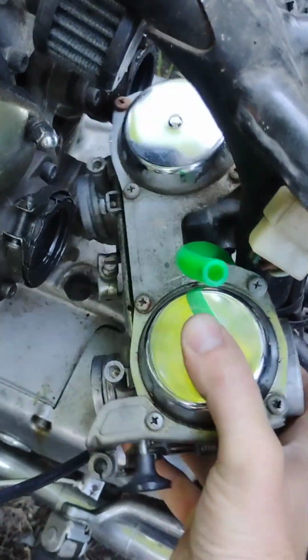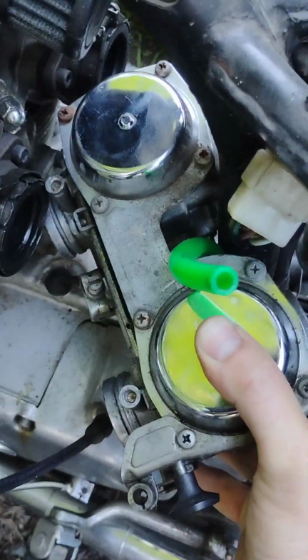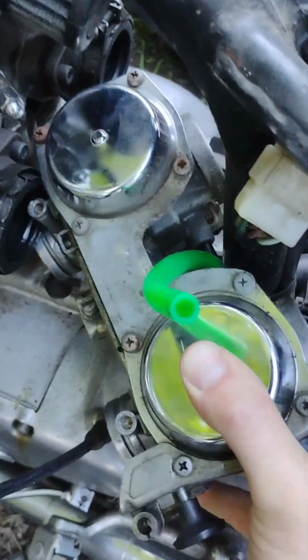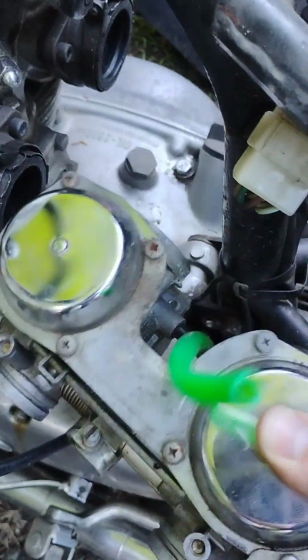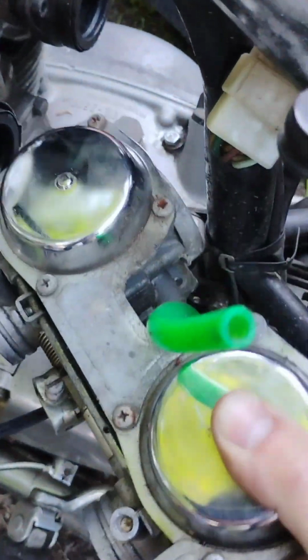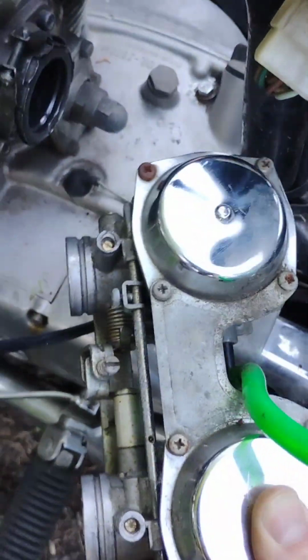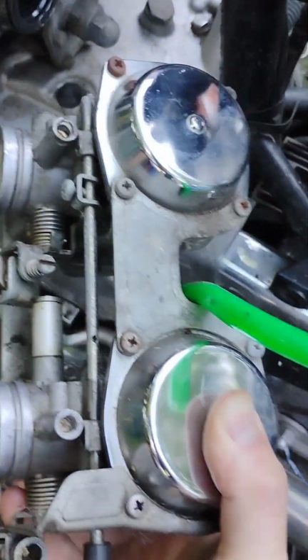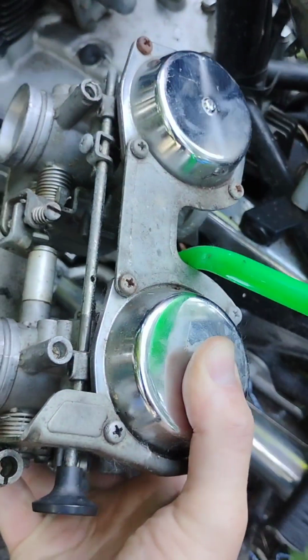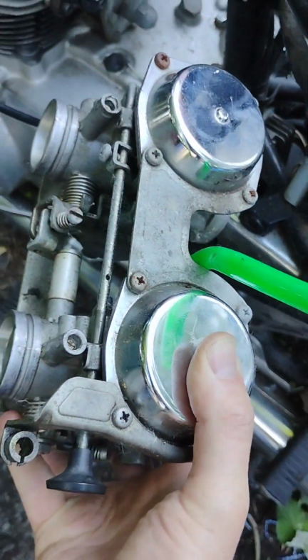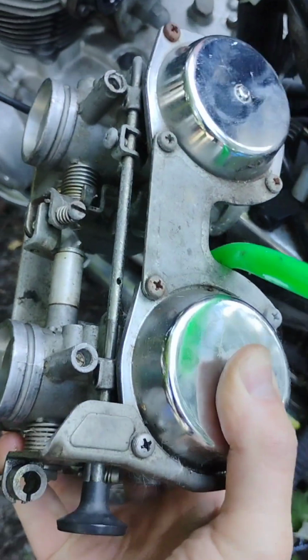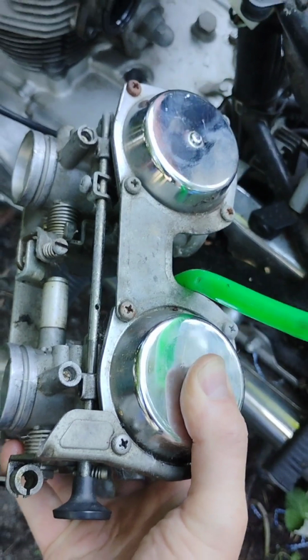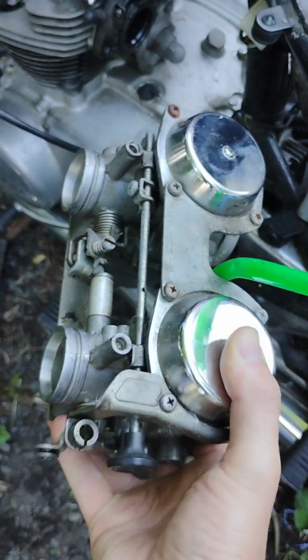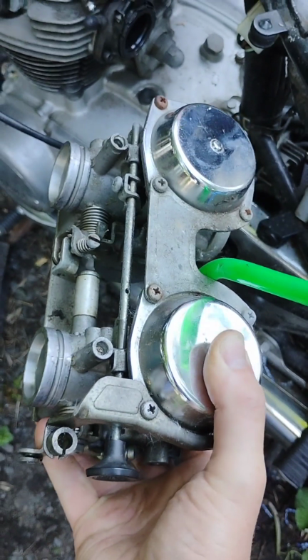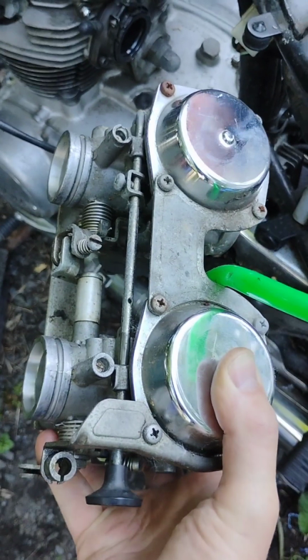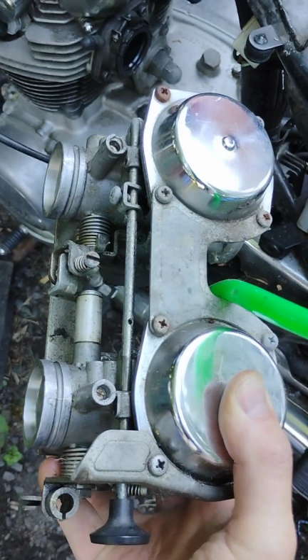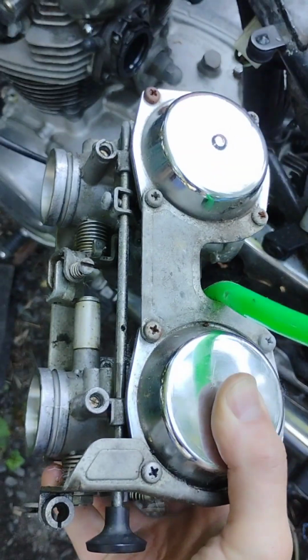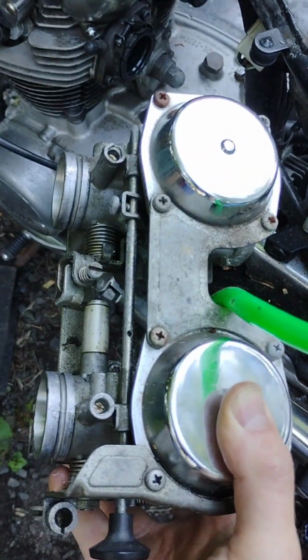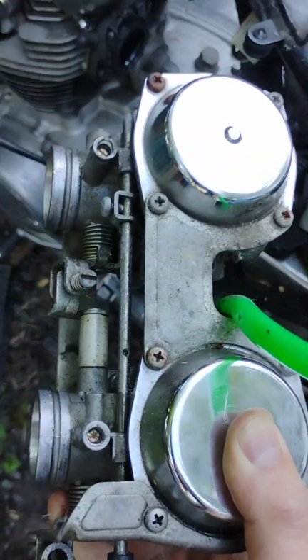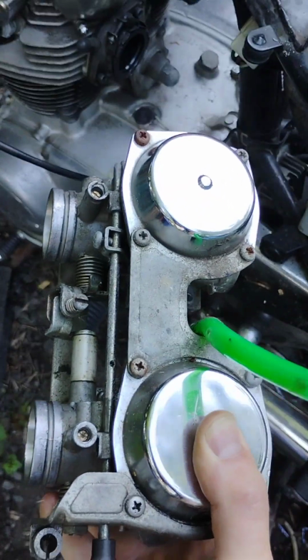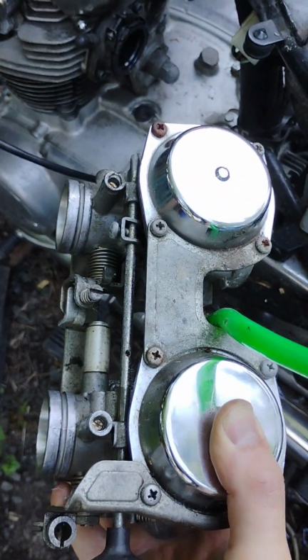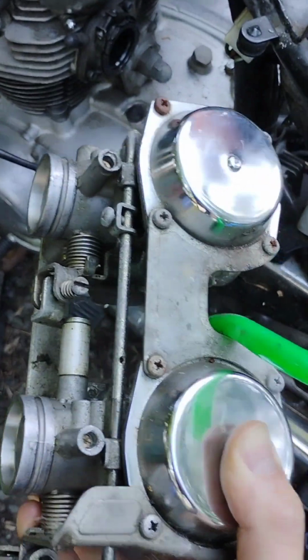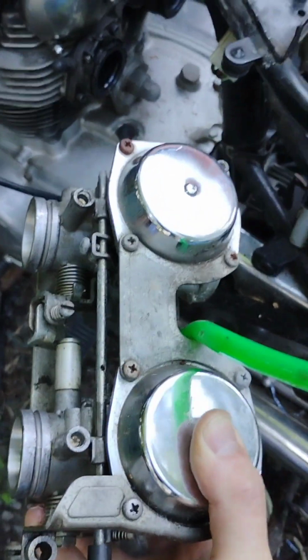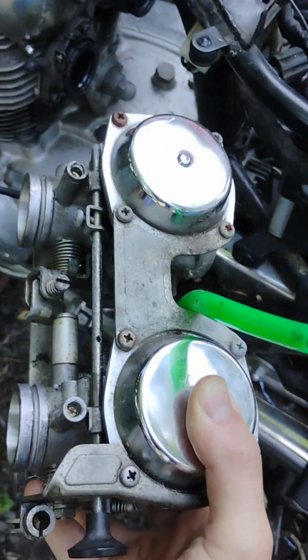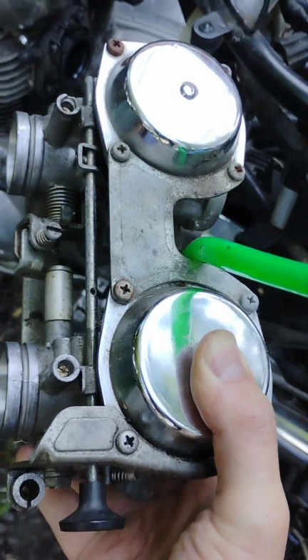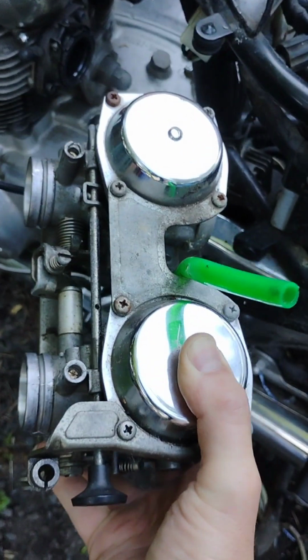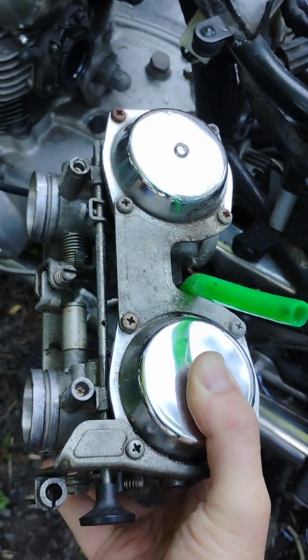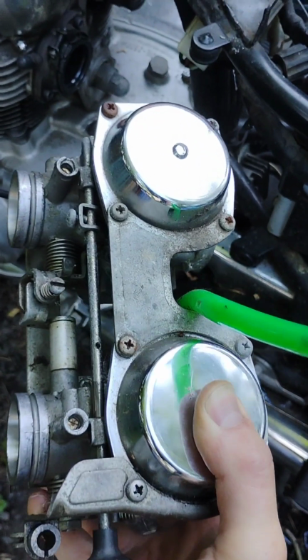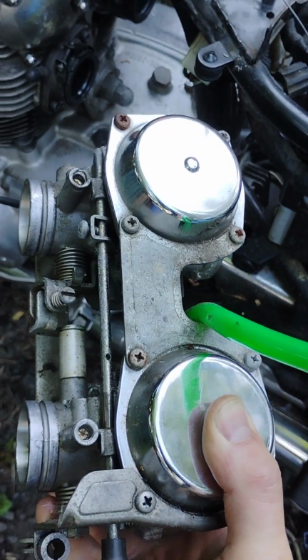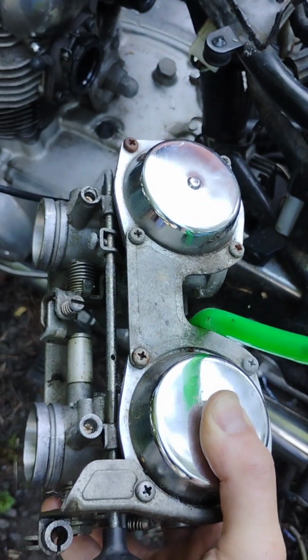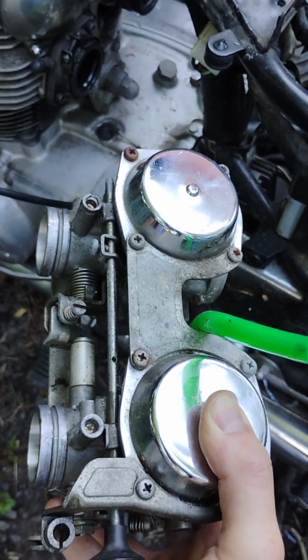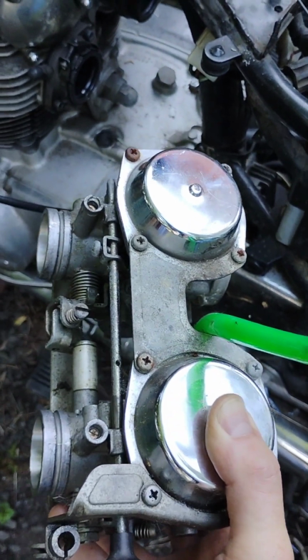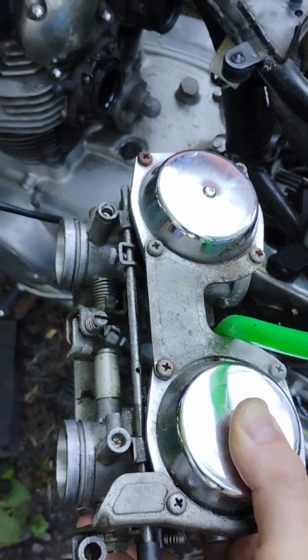Now it's real easy with two hands — and there it is. Now we can work on this carburetor and get it cleaned up. That's not the scope of my video though. The scope of my video is pulling out this rack and putting in a new rack that I just cleaned up.